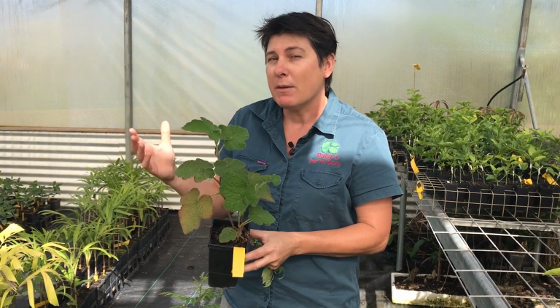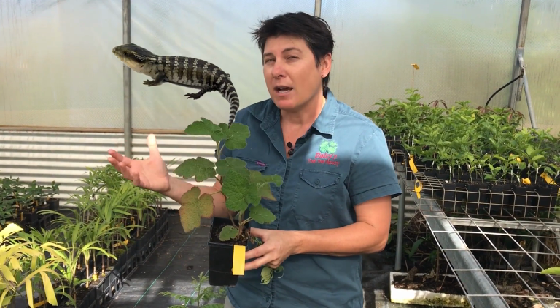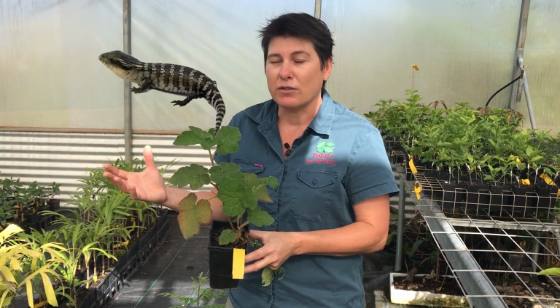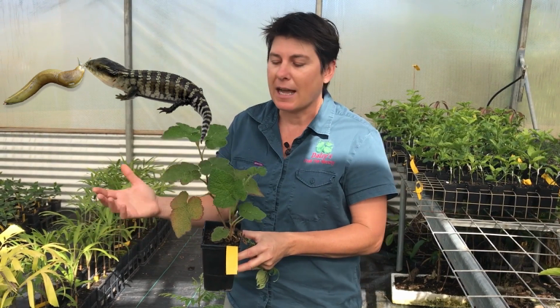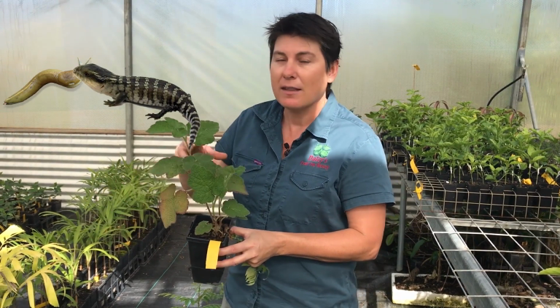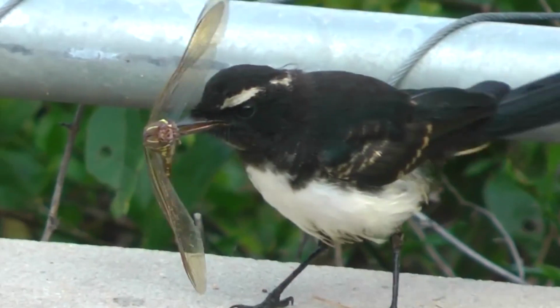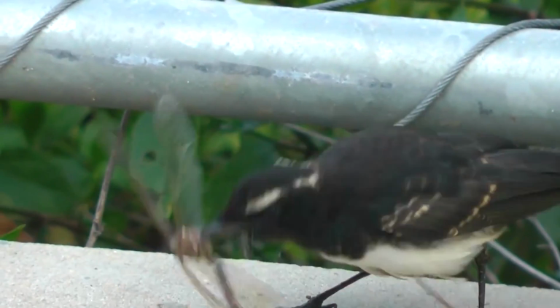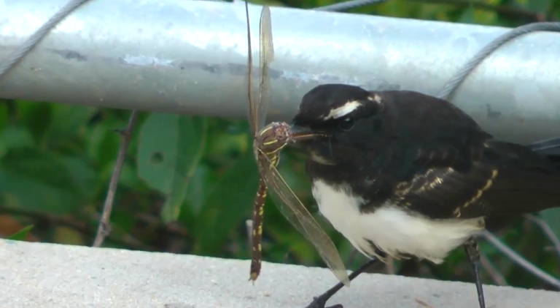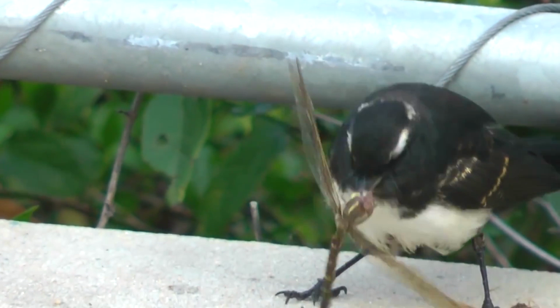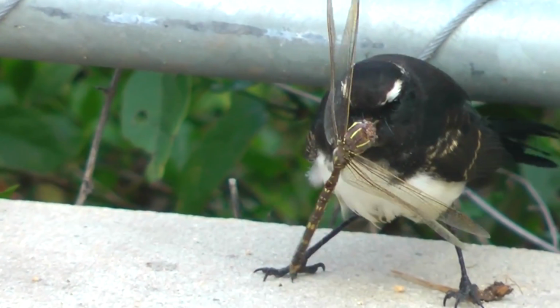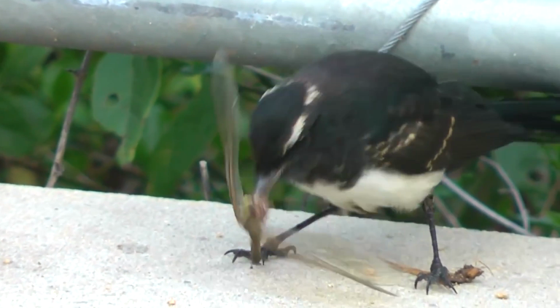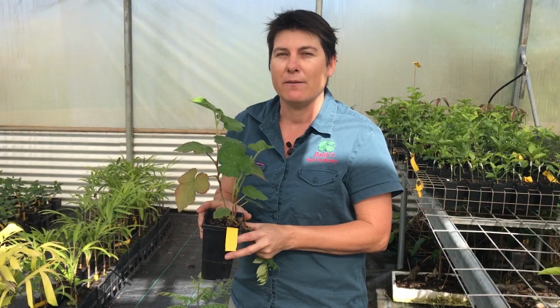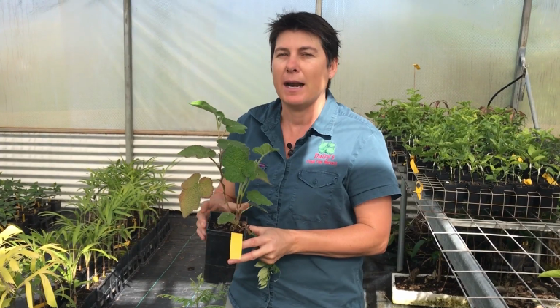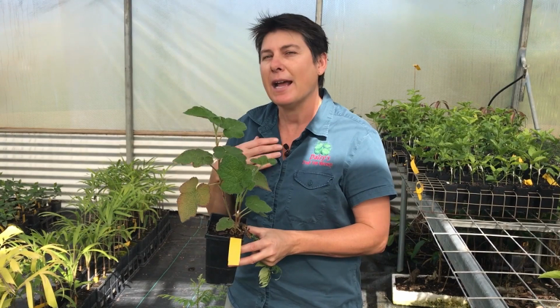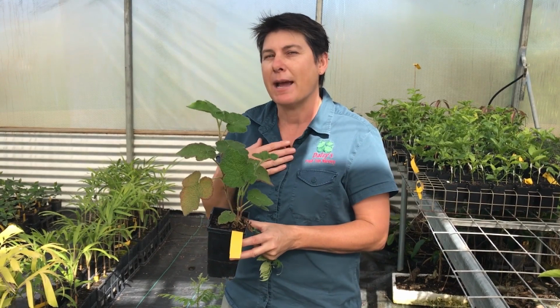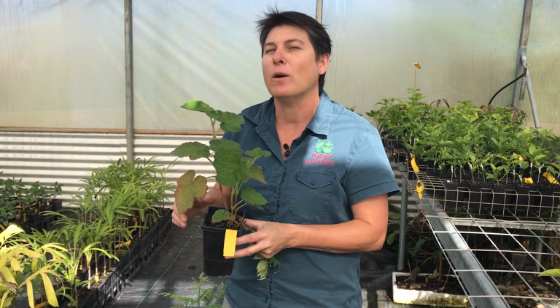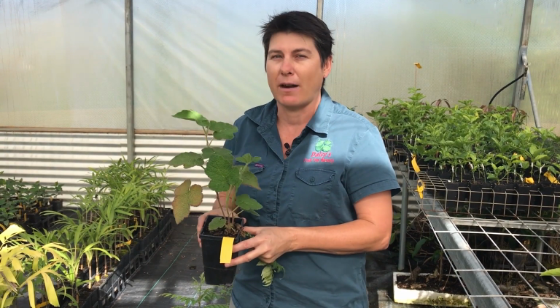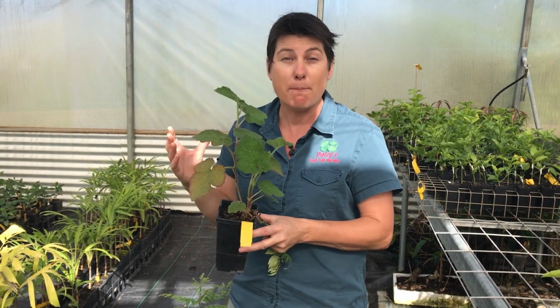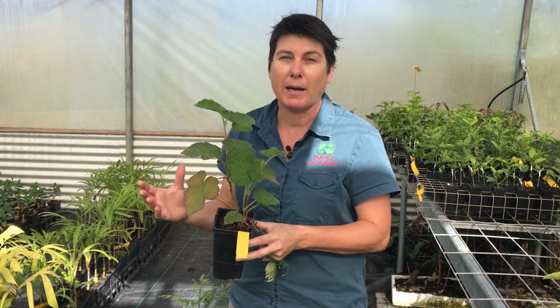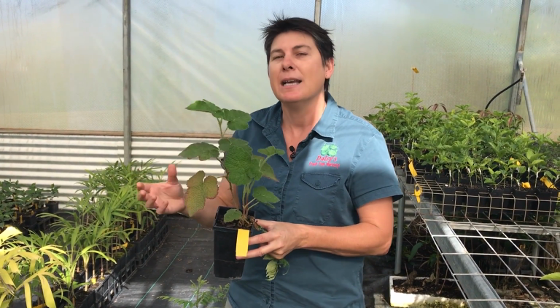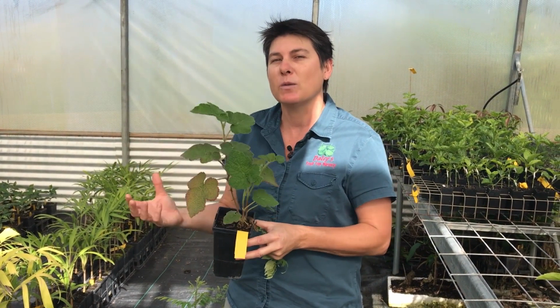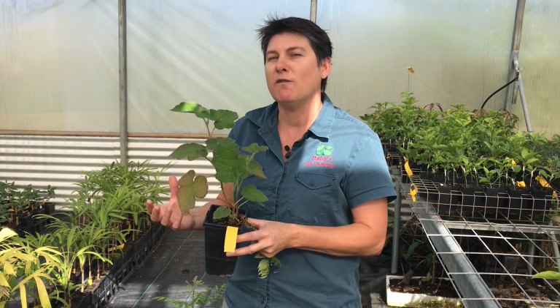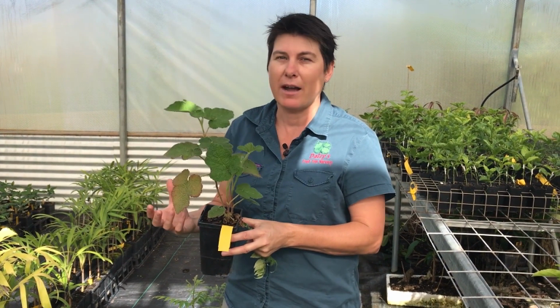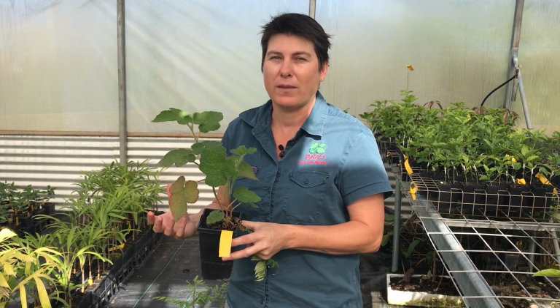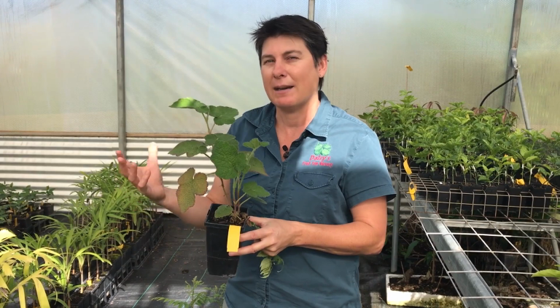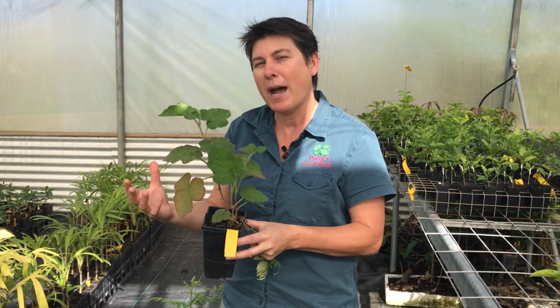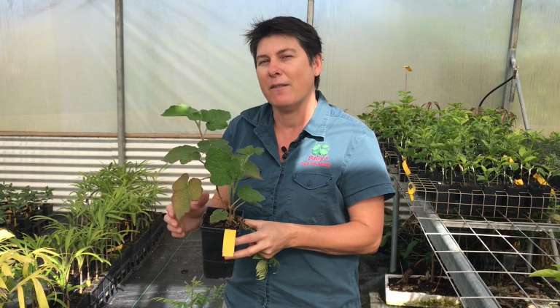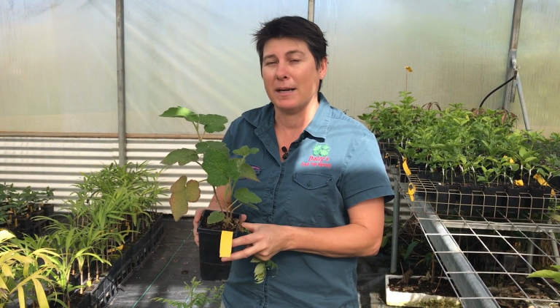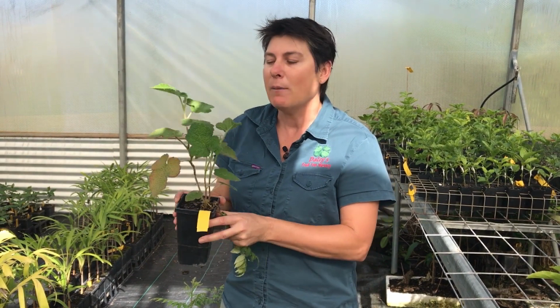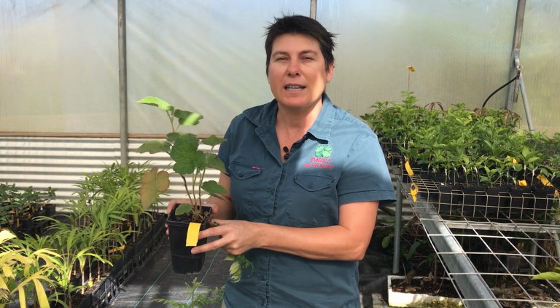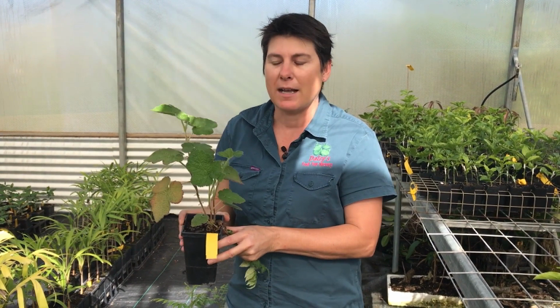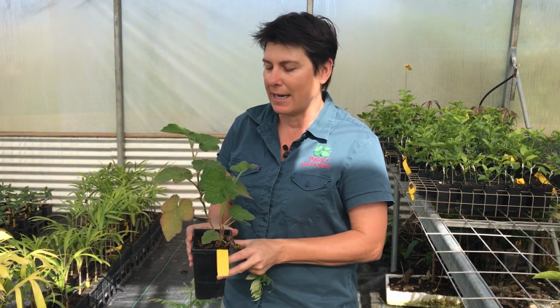We also have birds and reptiles and different animals that visit and live in our polyhouses. Some of the reptiles will control slugs, the birds will eat insects. So they're a really important part of our environment and they actually make our working environment a better place, because we live beside all the things that are part of our environment and we want to live beside the insects.